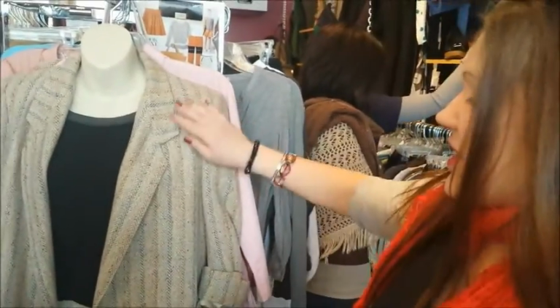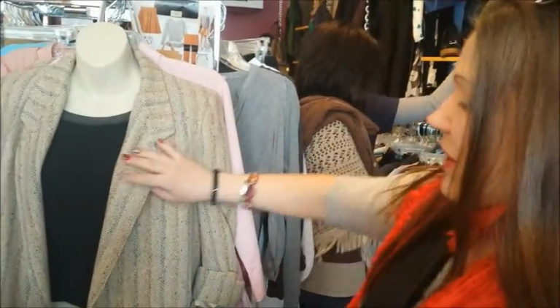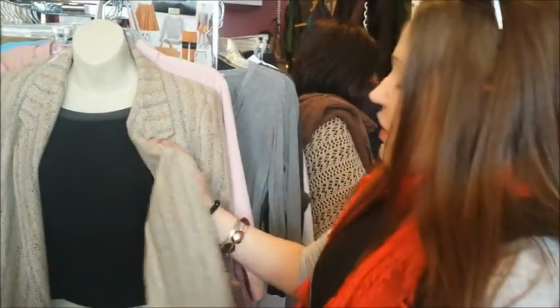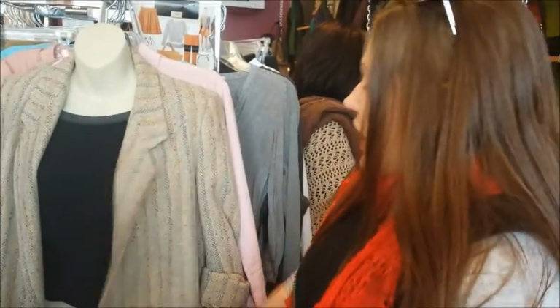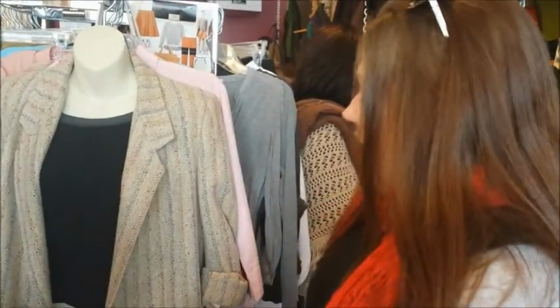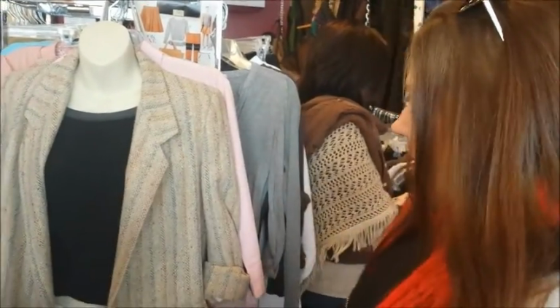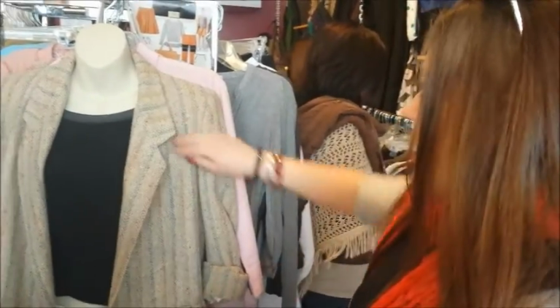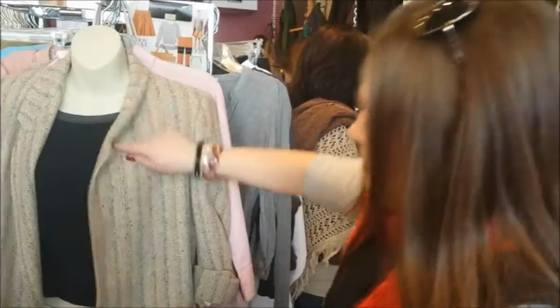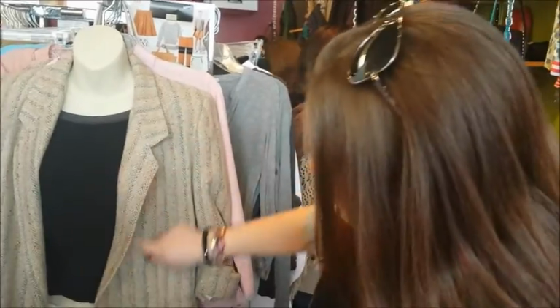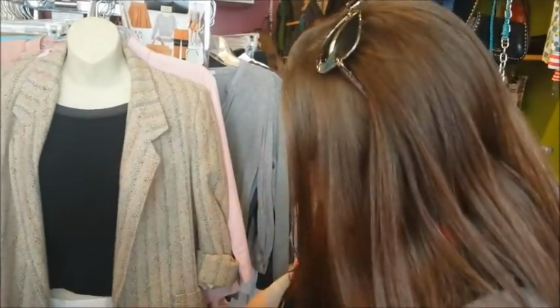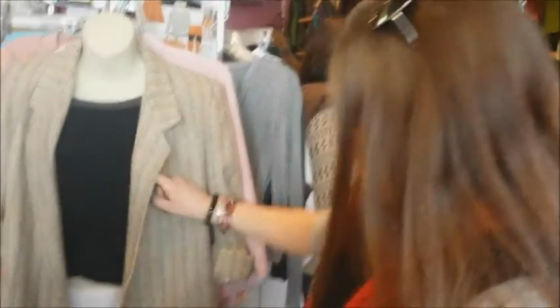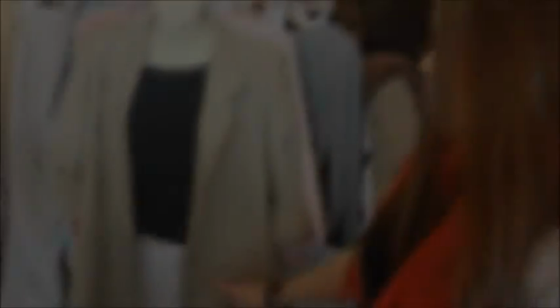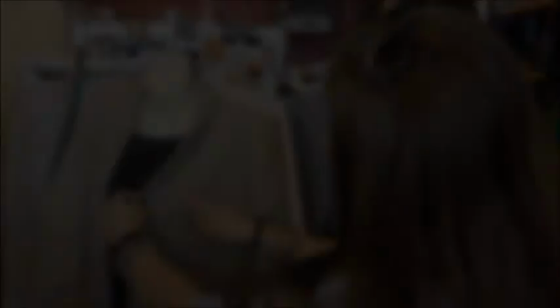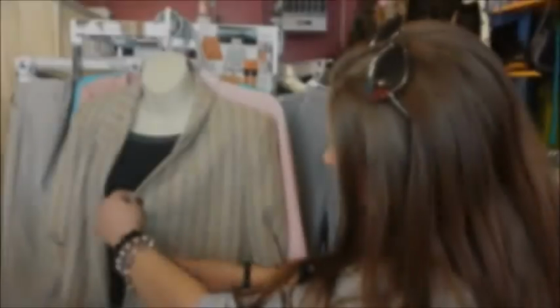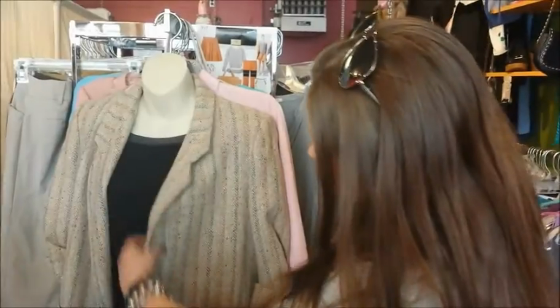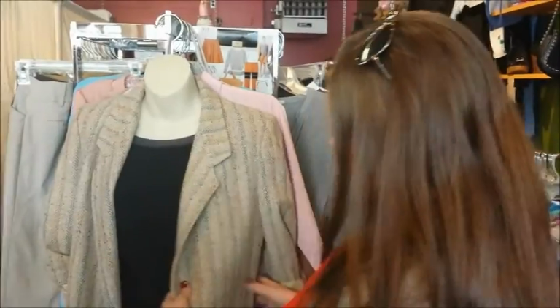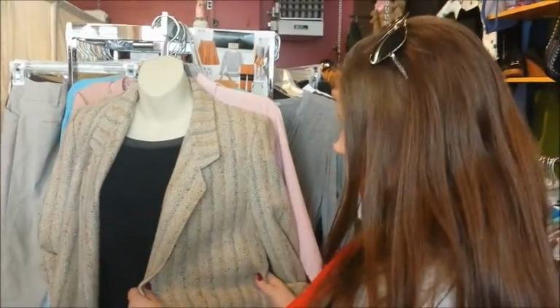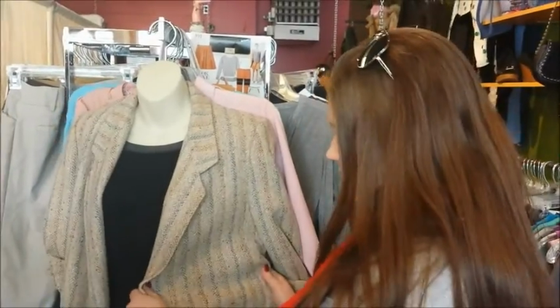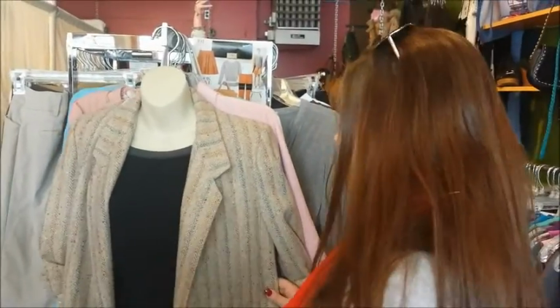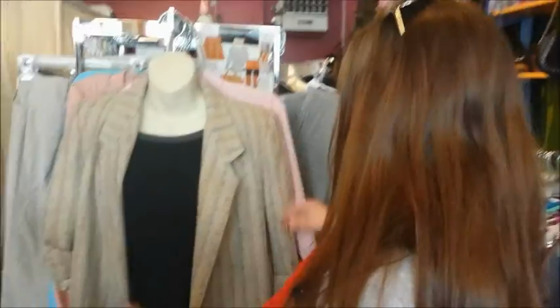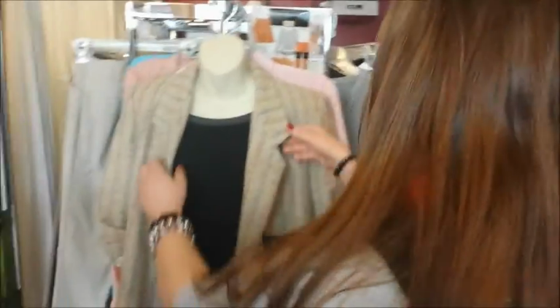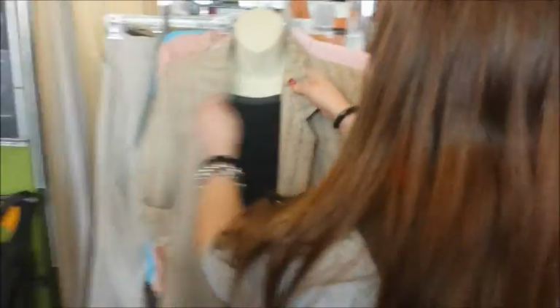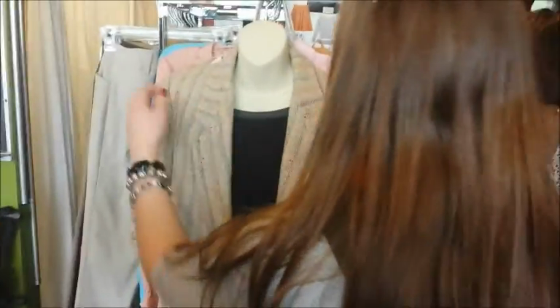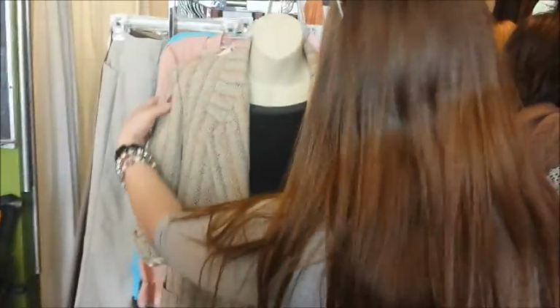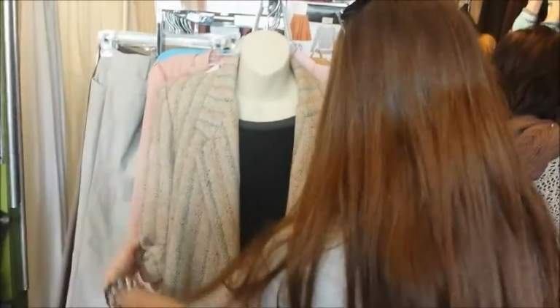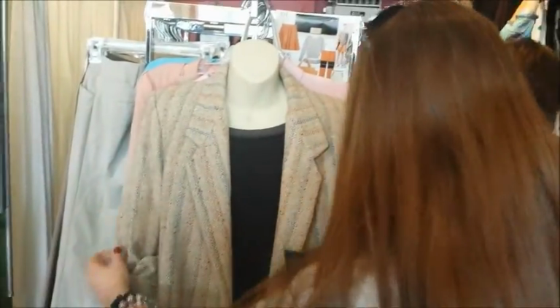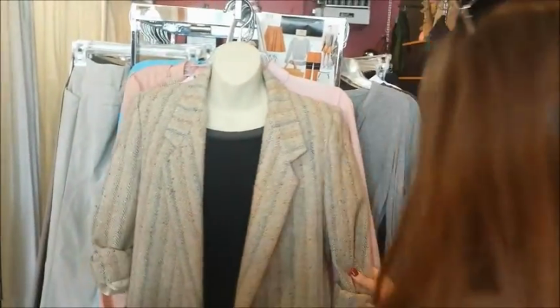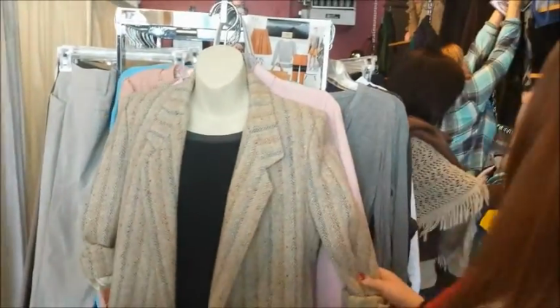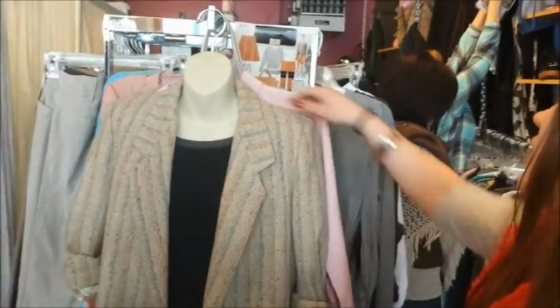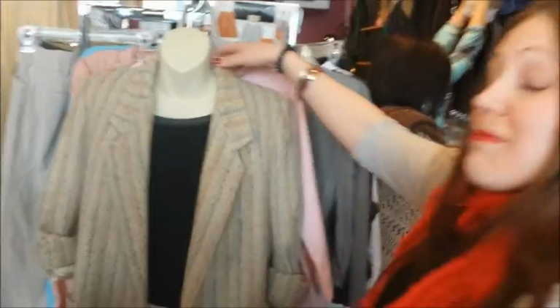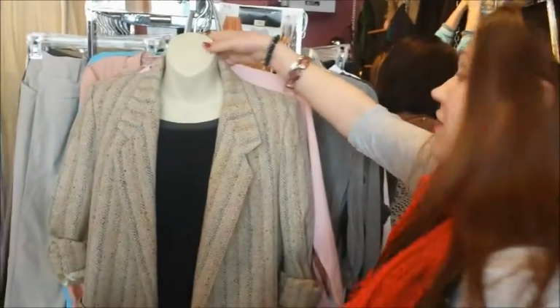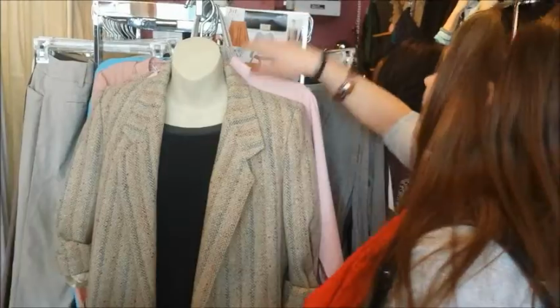I absolutely love this blazer. It's super cute and very flattering. It'll look good on anyone because of the lines that we see here. And this is also a houndstooth, so this is actually very sturdy. And since it's such a brown basic color, it's going to look good with many different things.